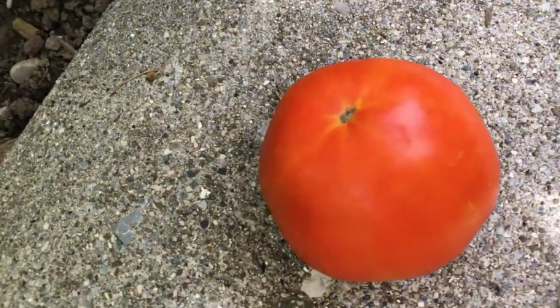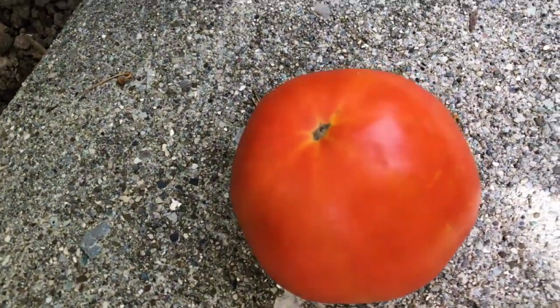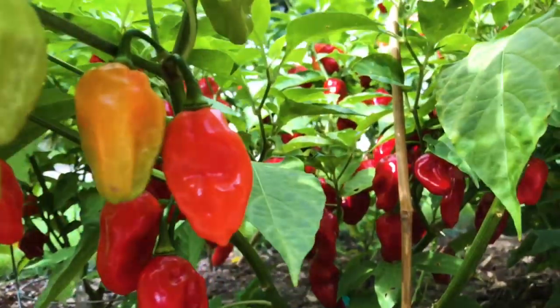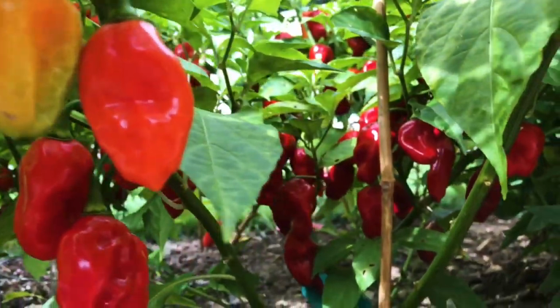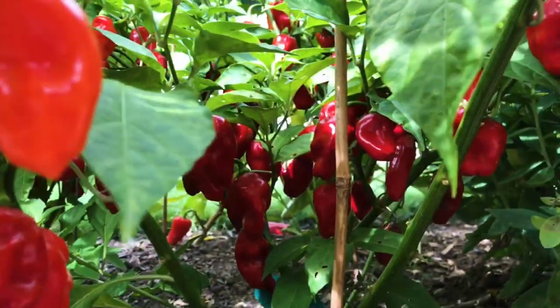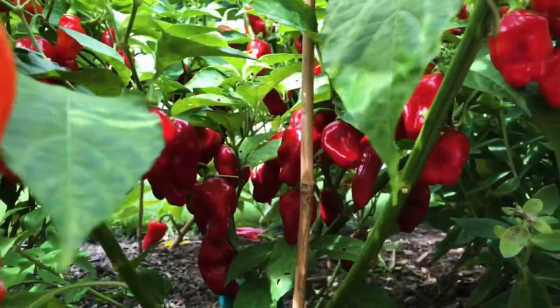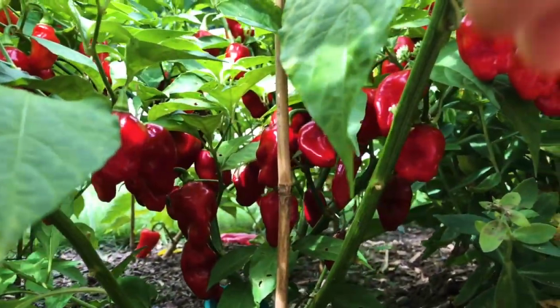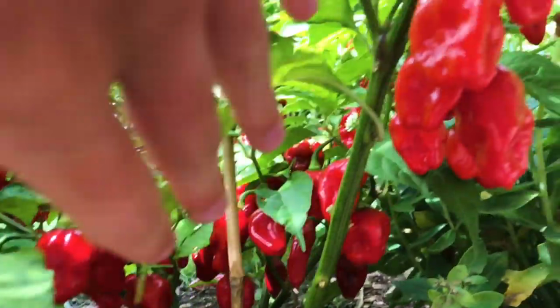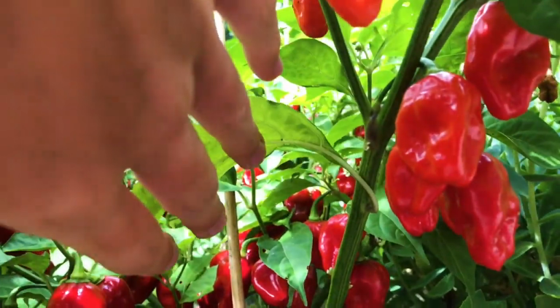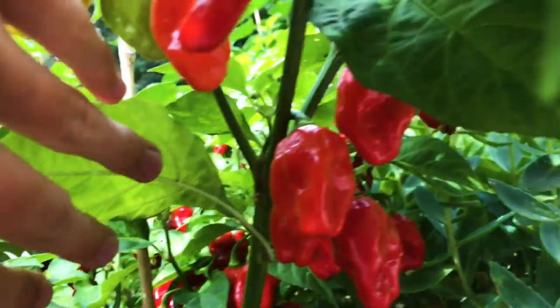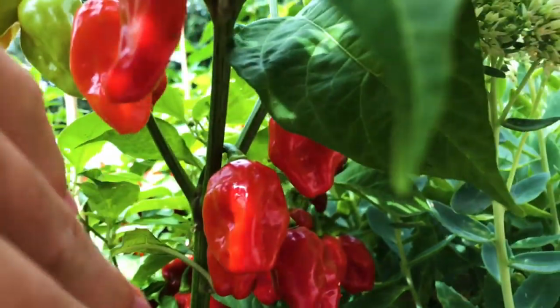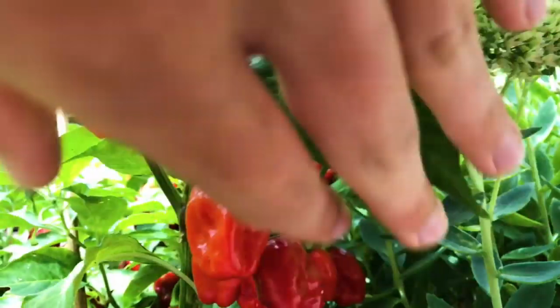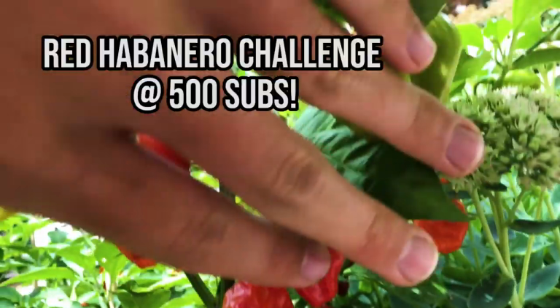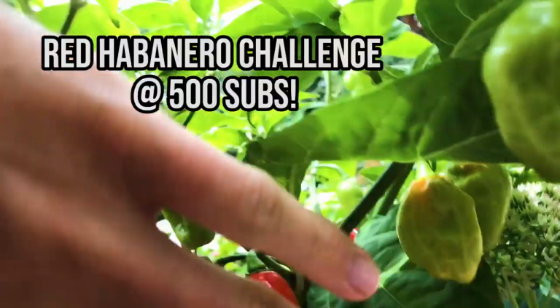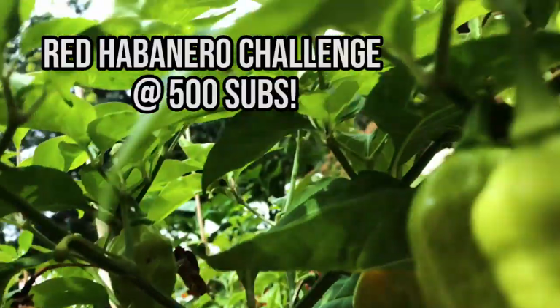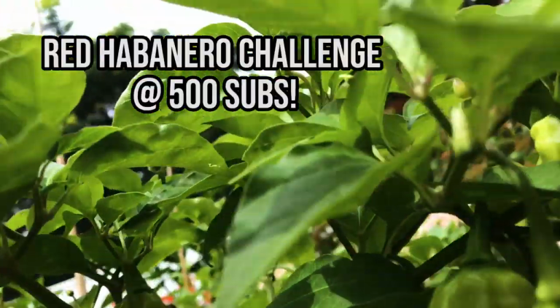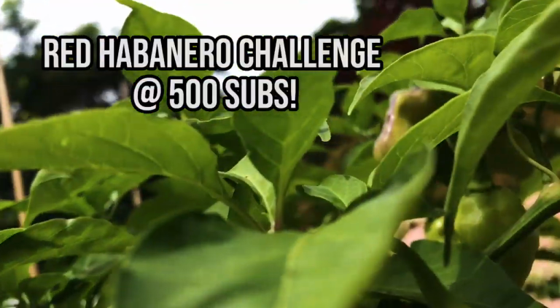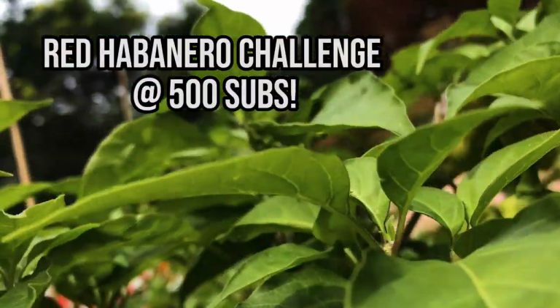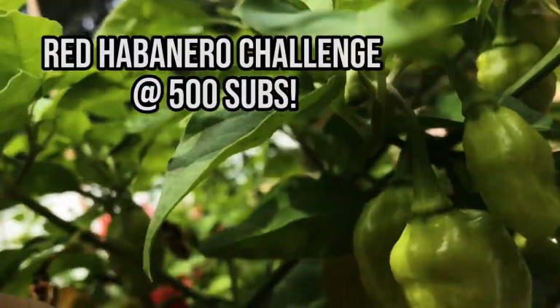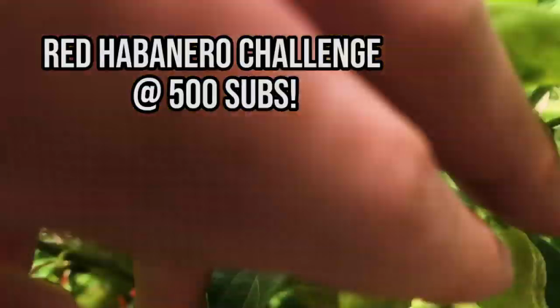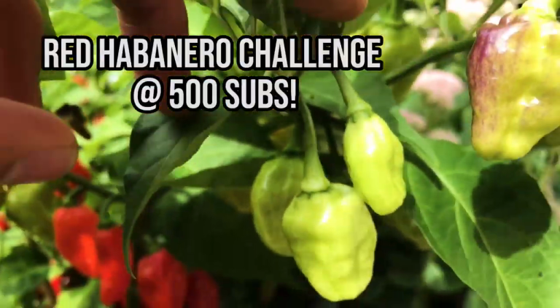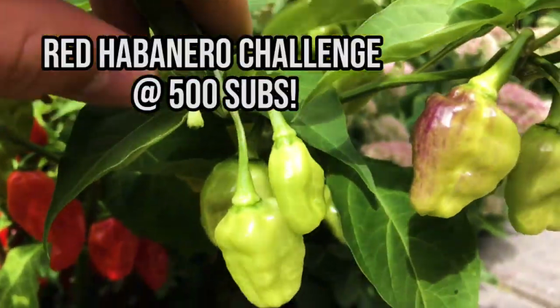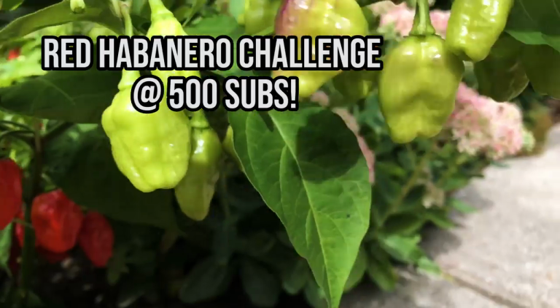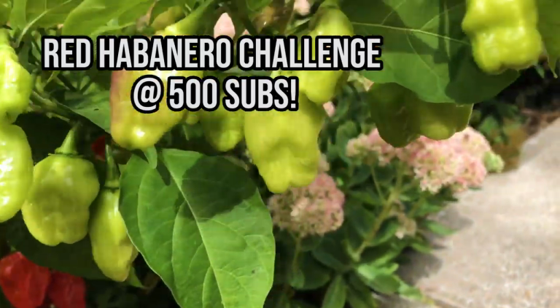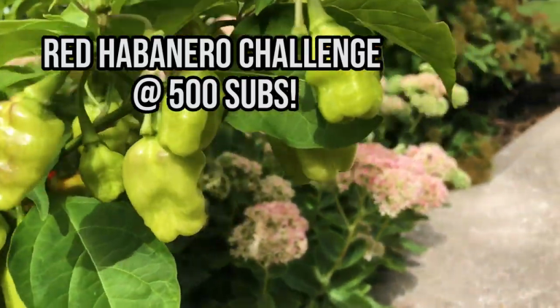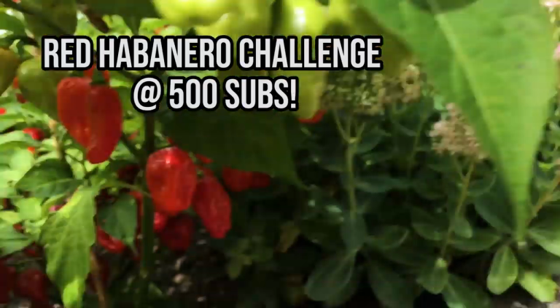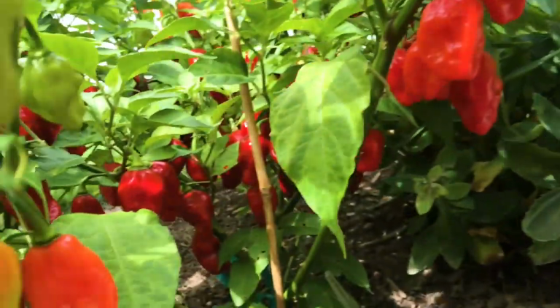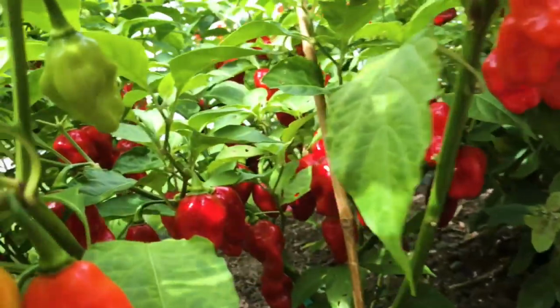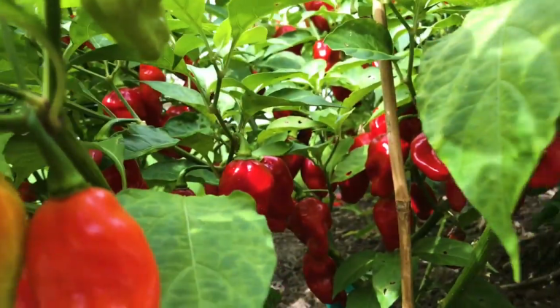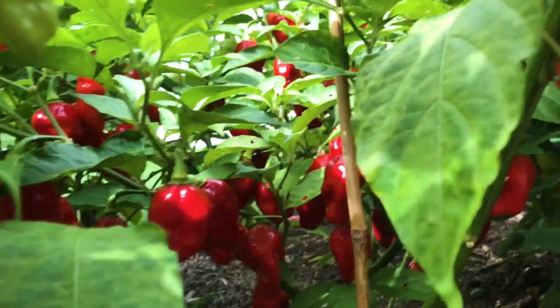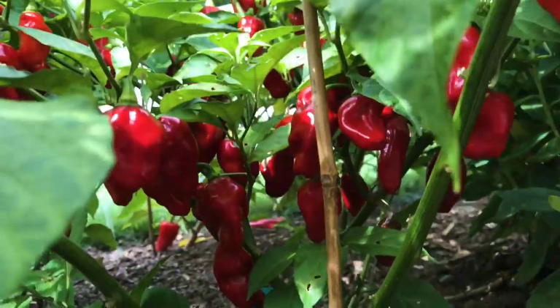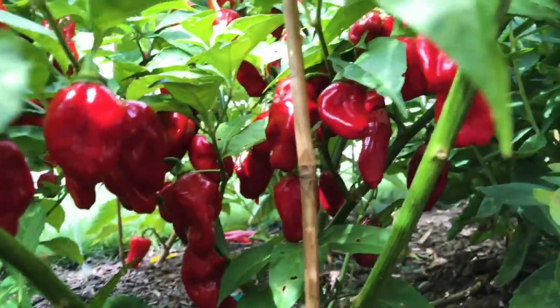Don't forget guys, I will be doing the habanero challenge at 500 subs. So if you want to see me do that, don't forget to subscribe. Thank you.